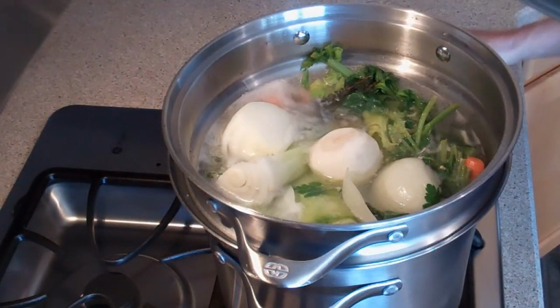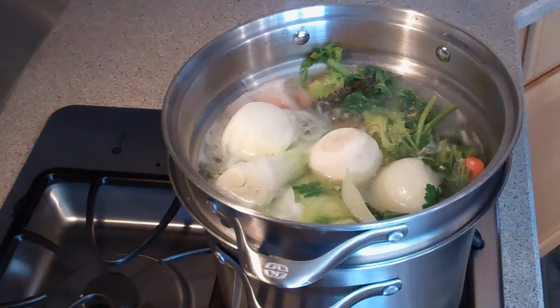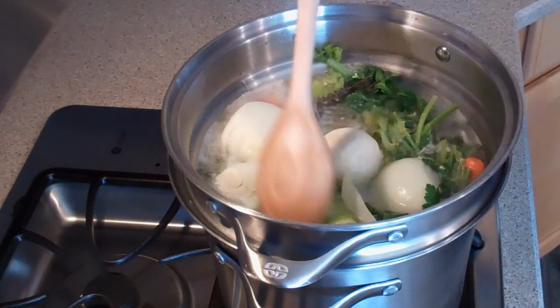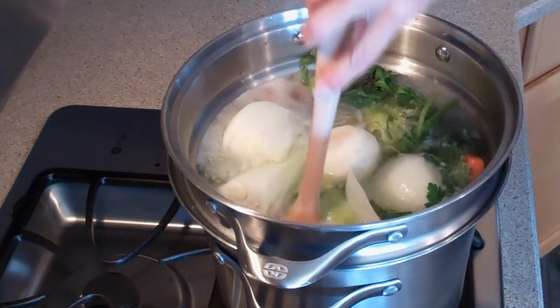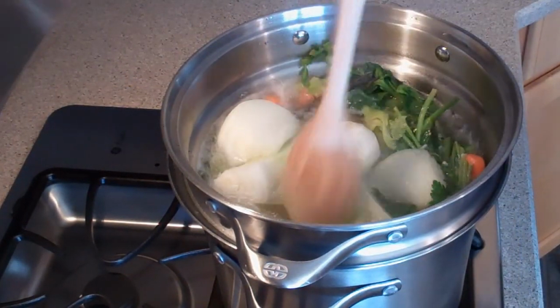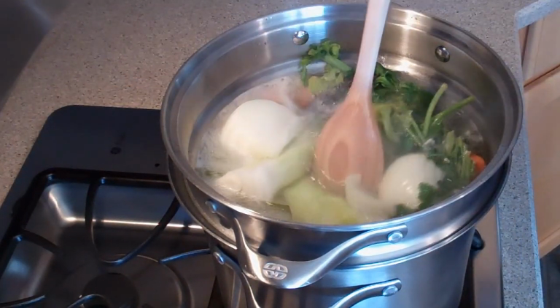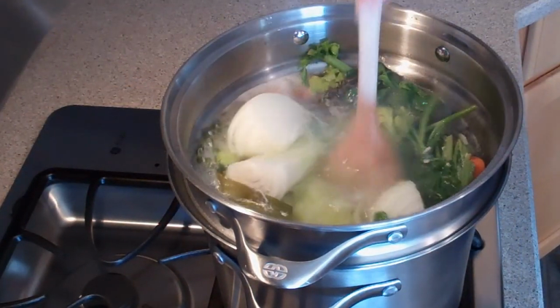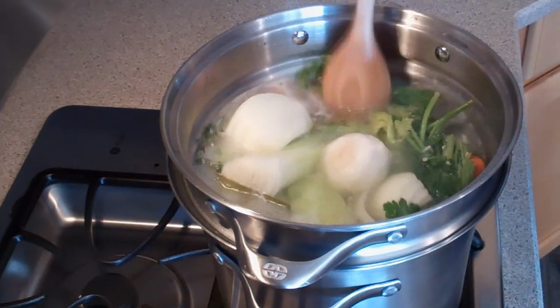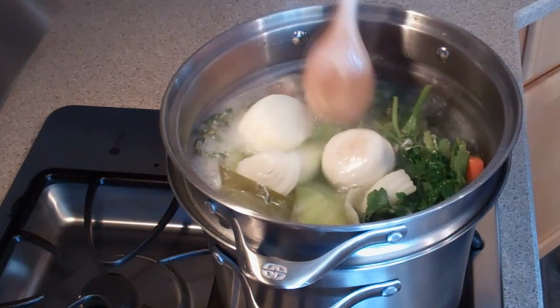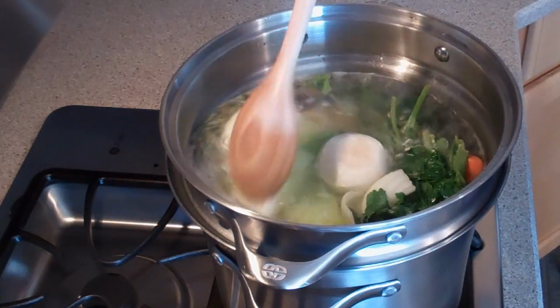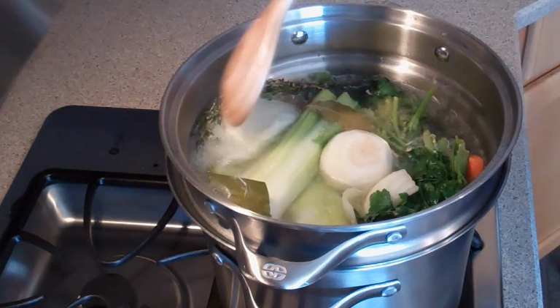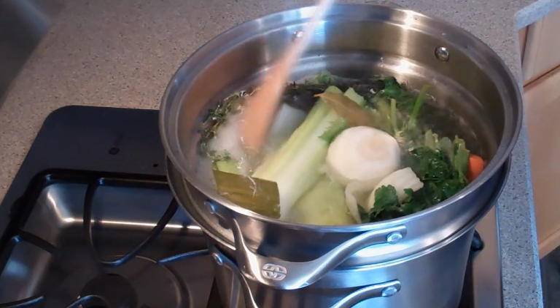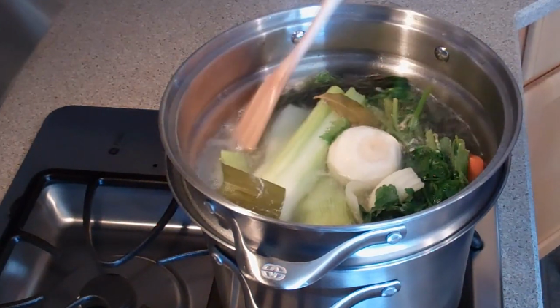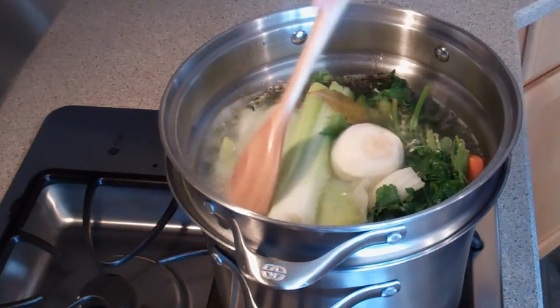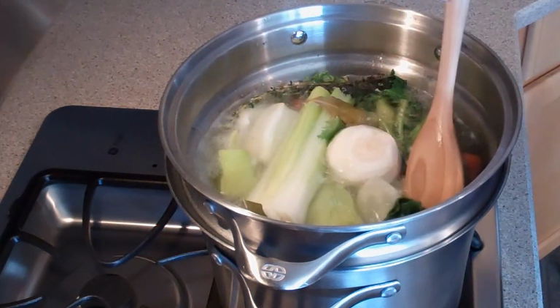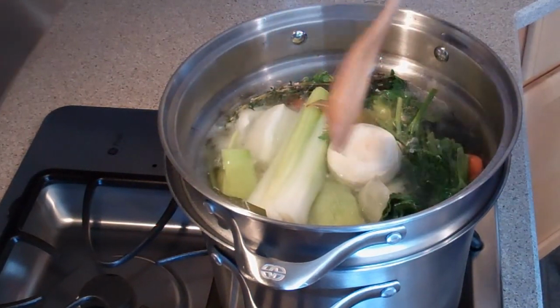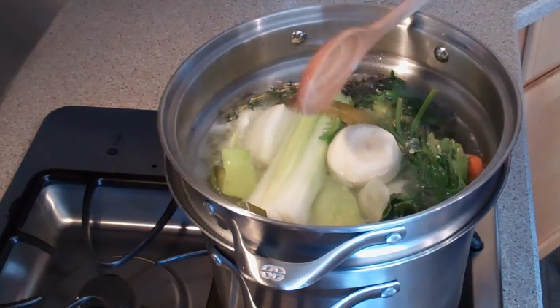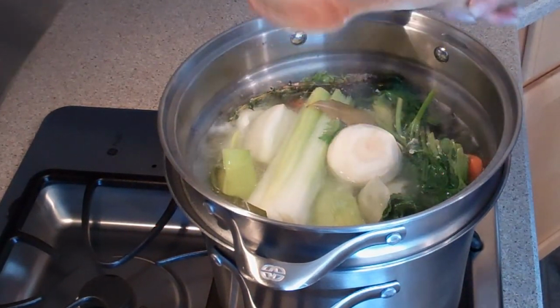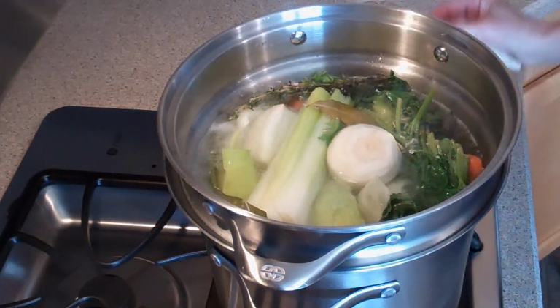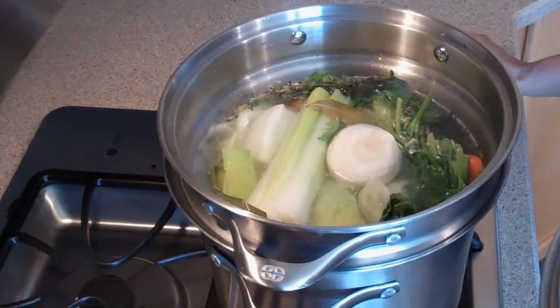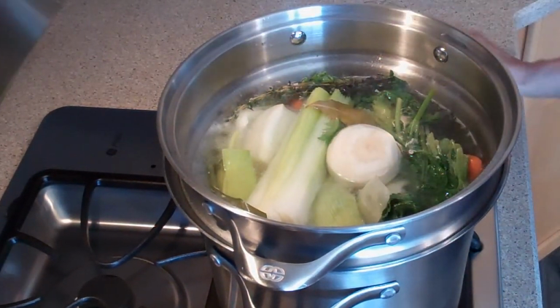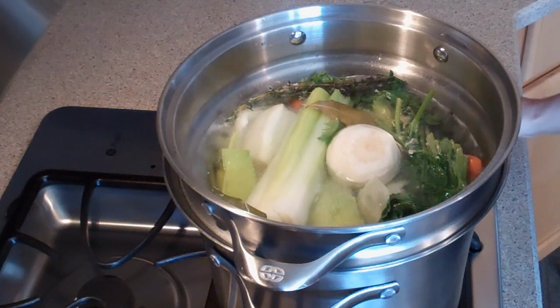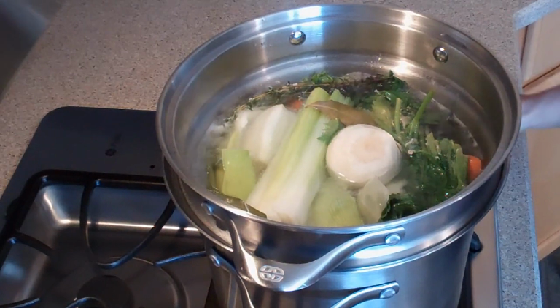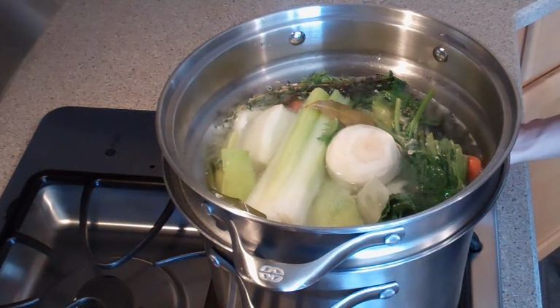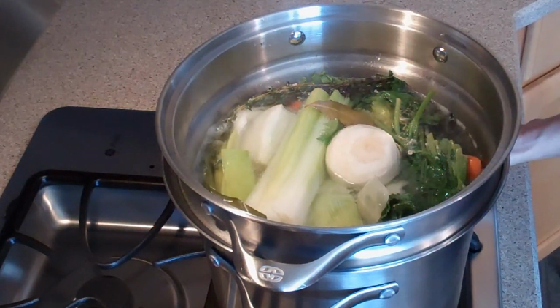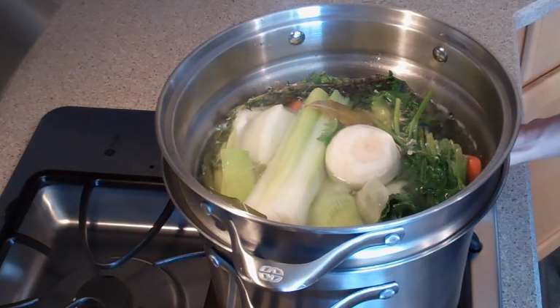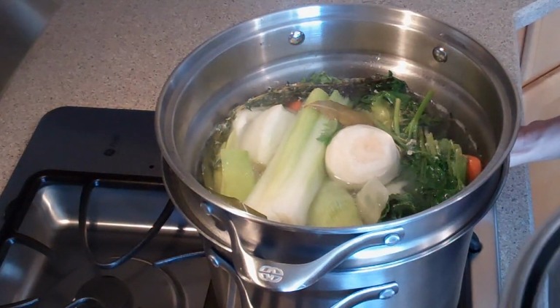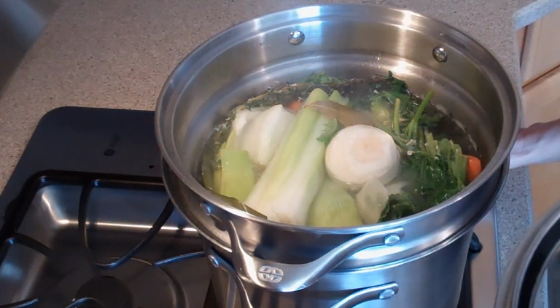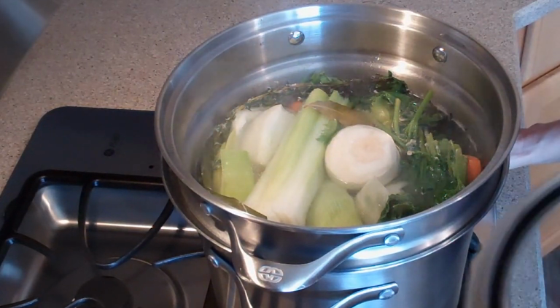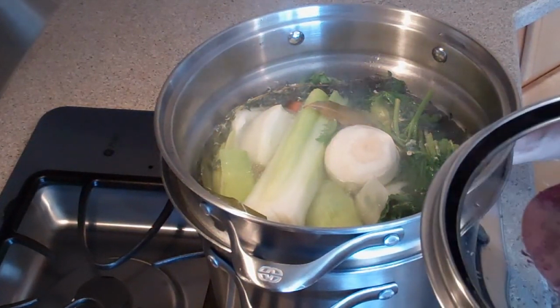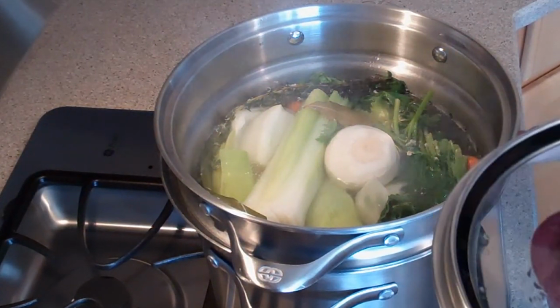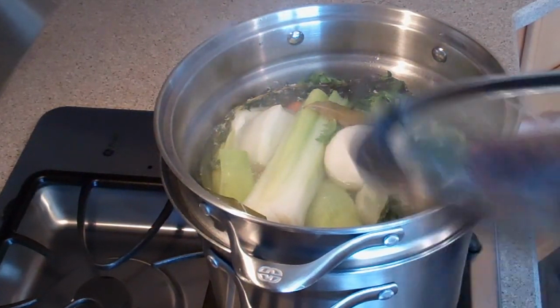When it comes to a boil, take your spoon, give it a little stir, and push all the ingredients down under the water so that everything can cook down evenly. Reduce the heat to a simmer, cover again, and let it simmer for 45 minutes.